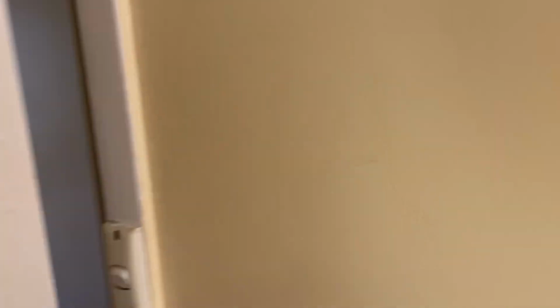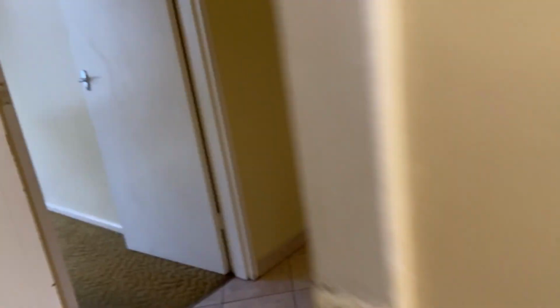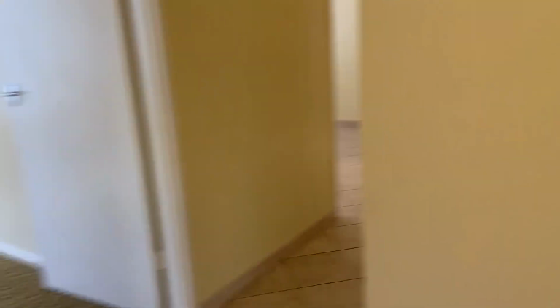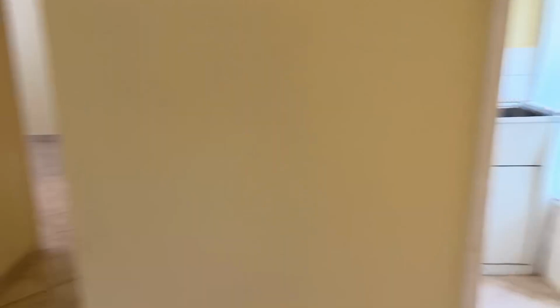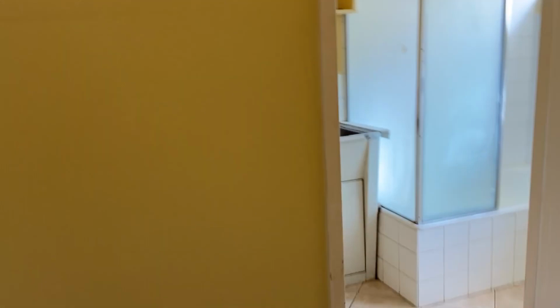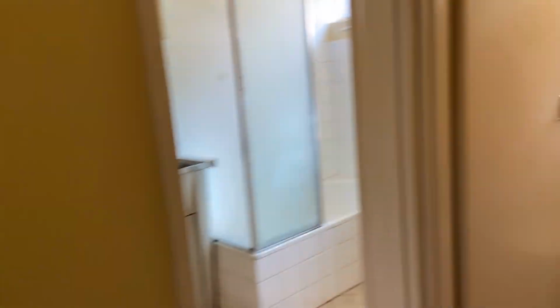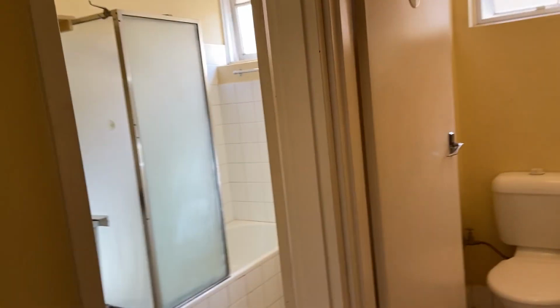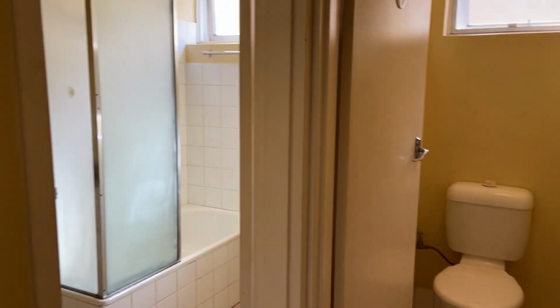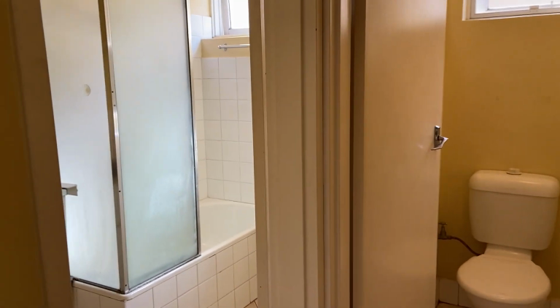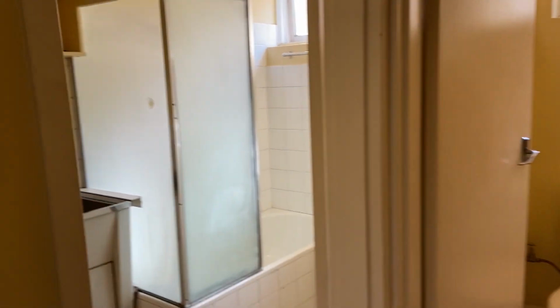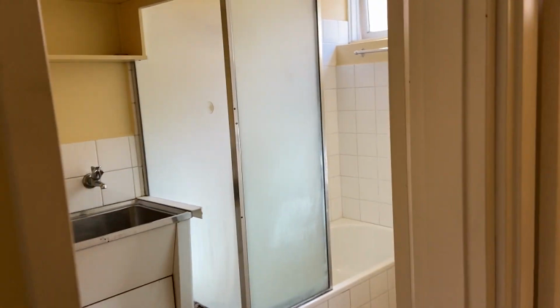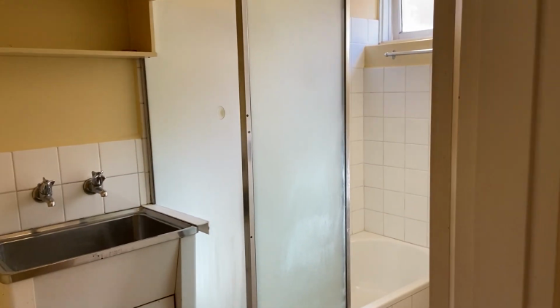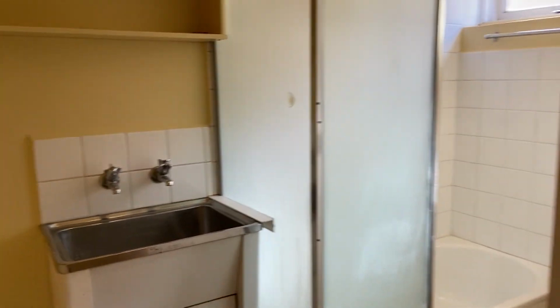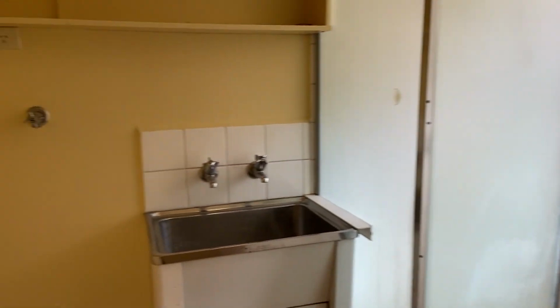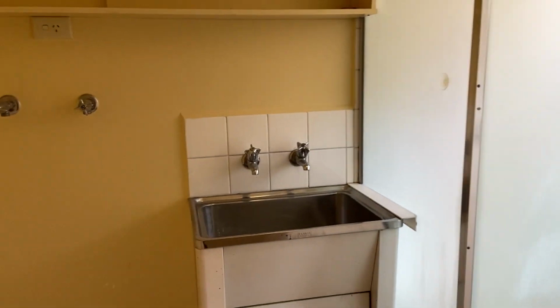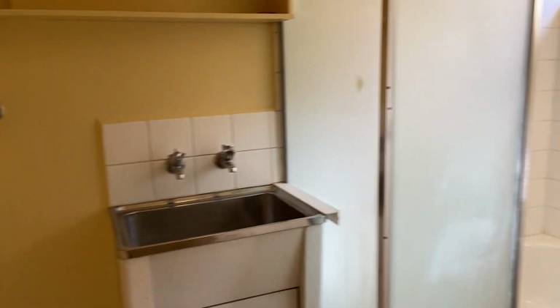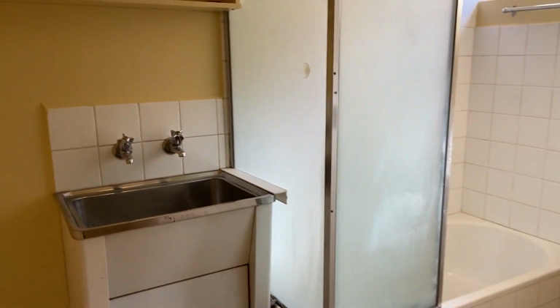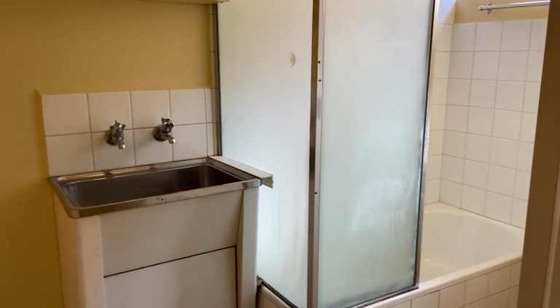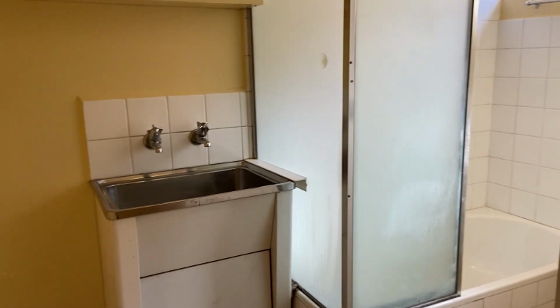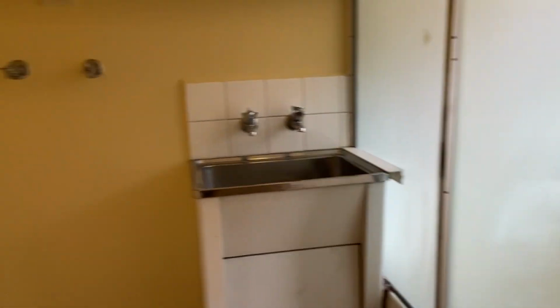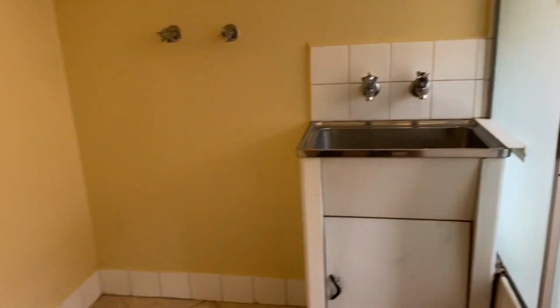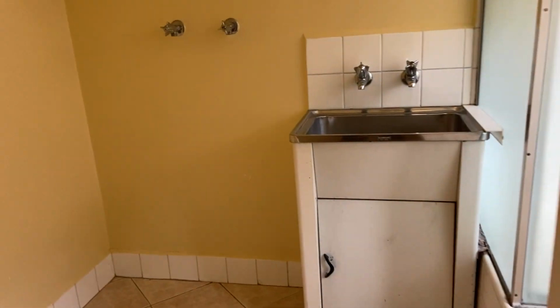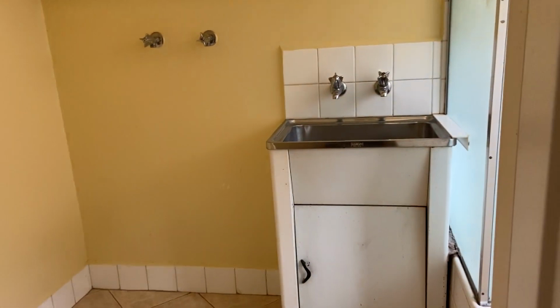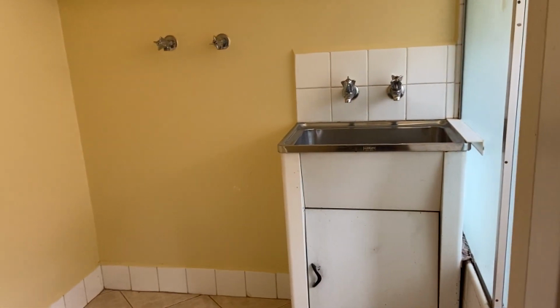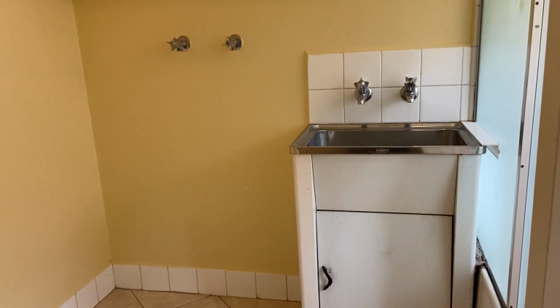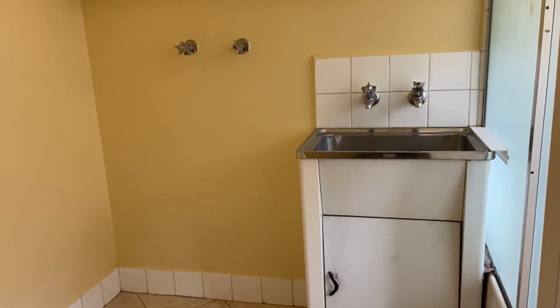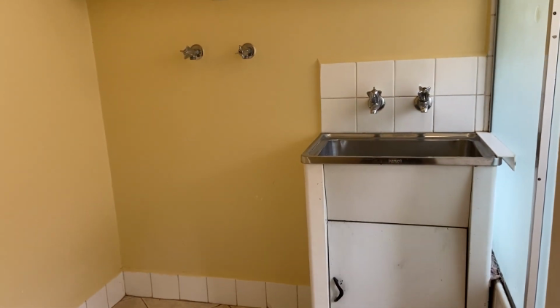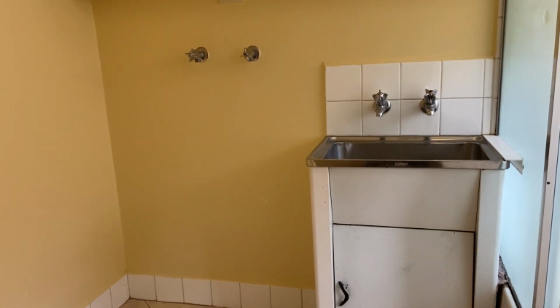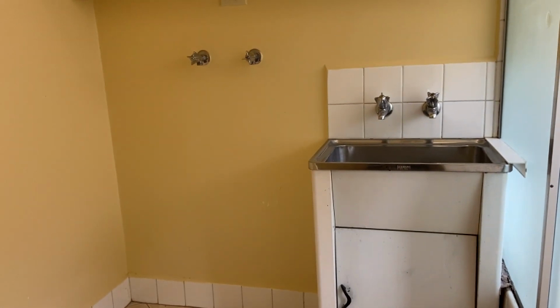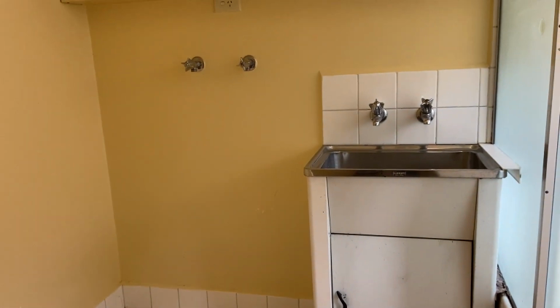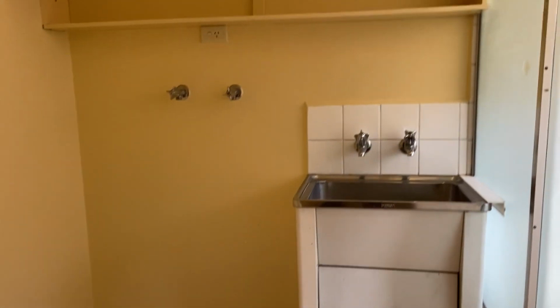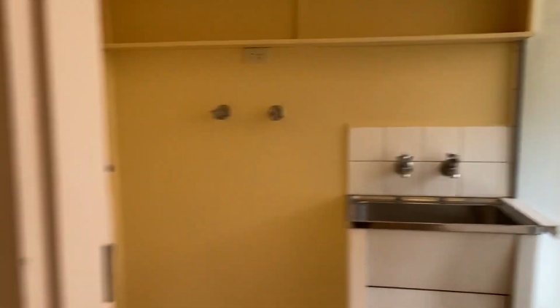And then we come through here and we've got the bathroom — shower over bath — and we've also got the laundry fittings here.